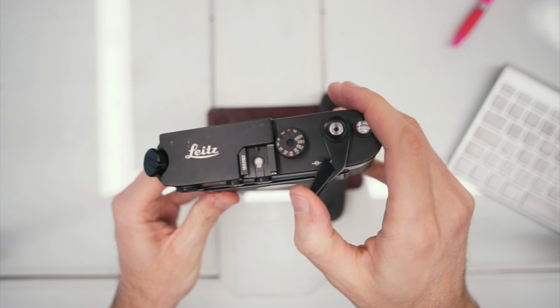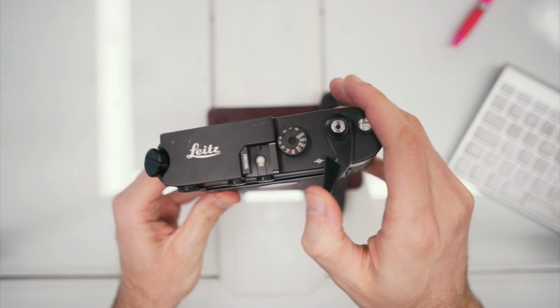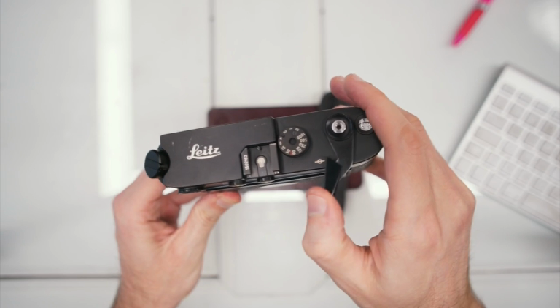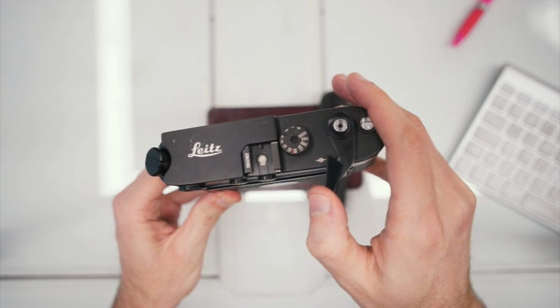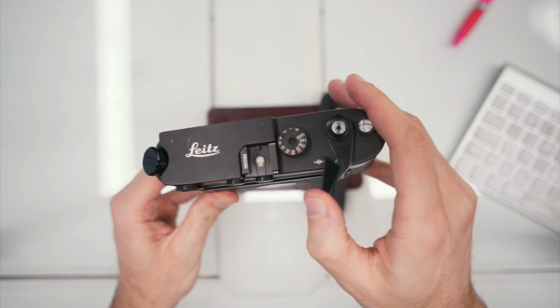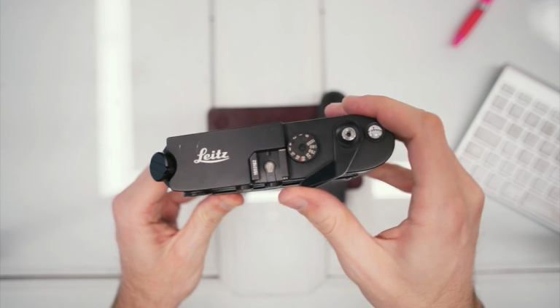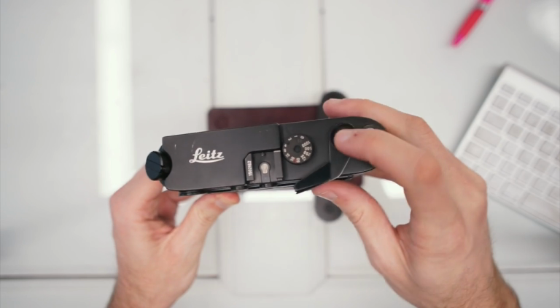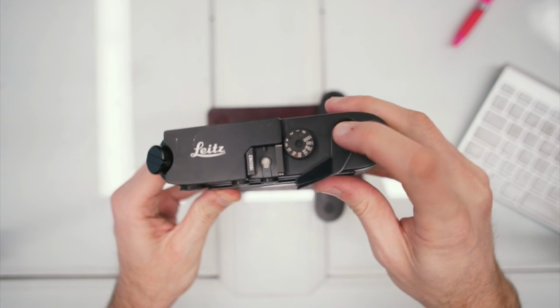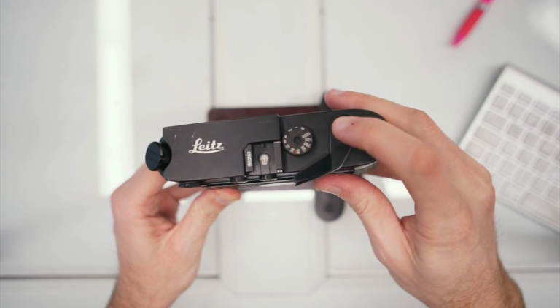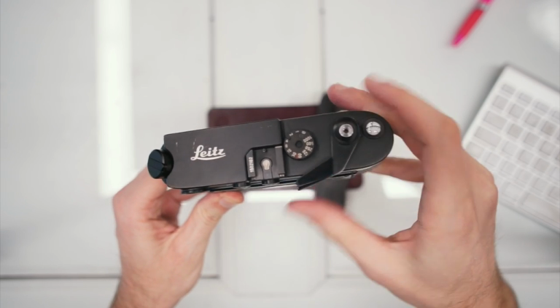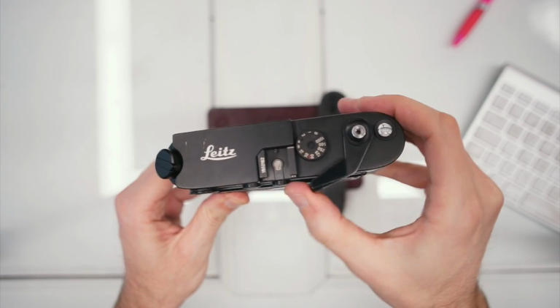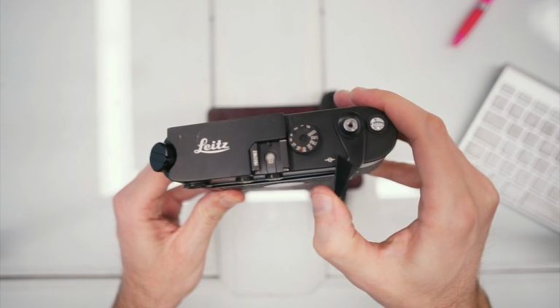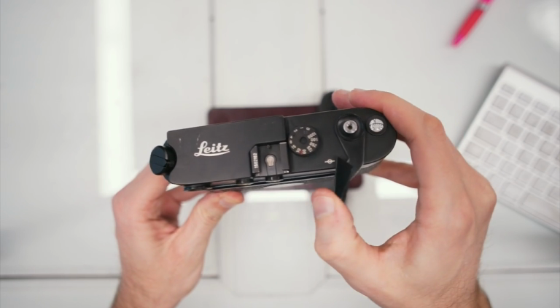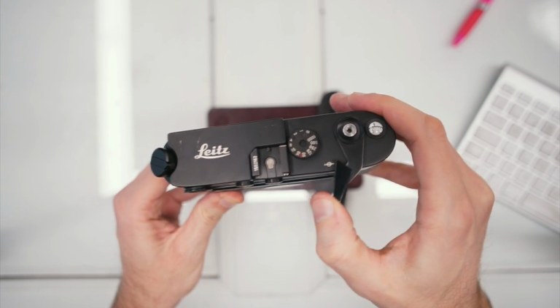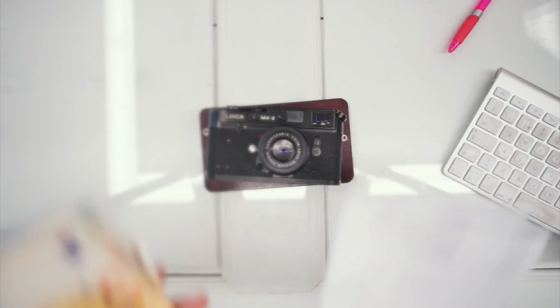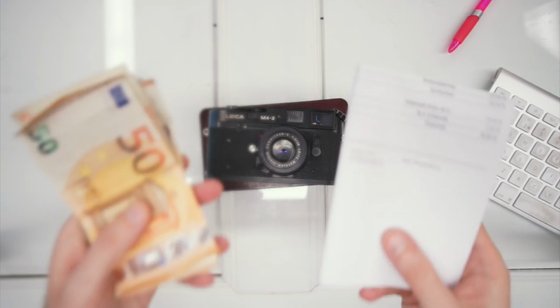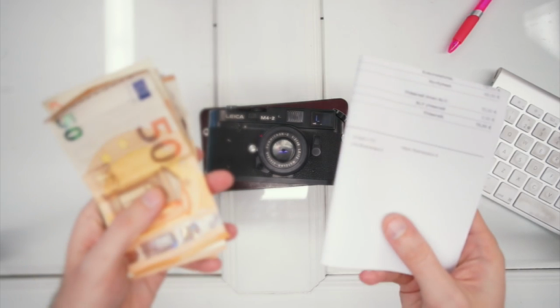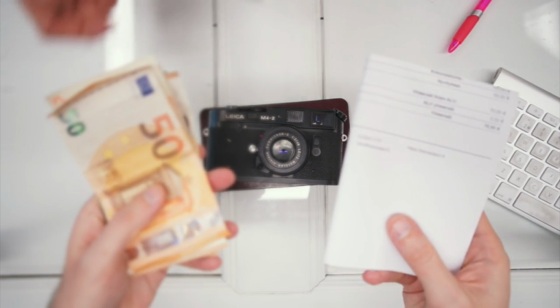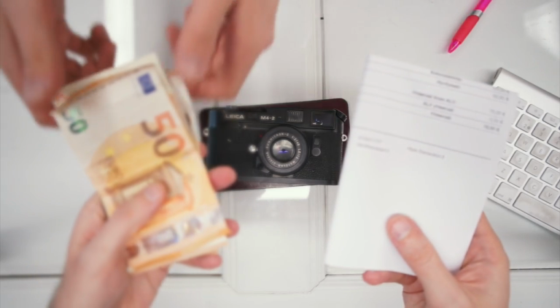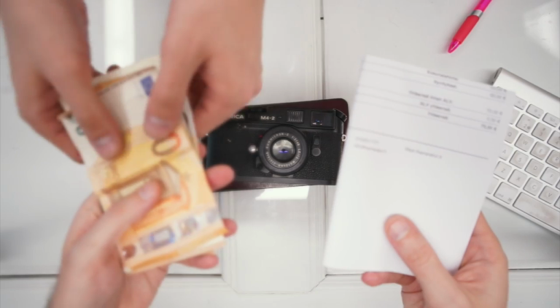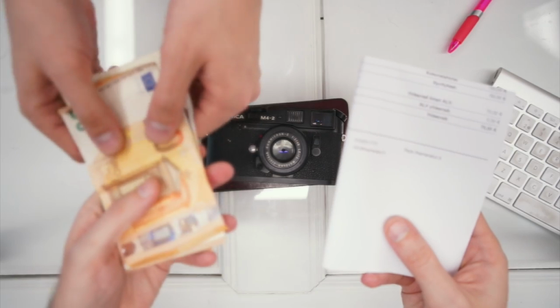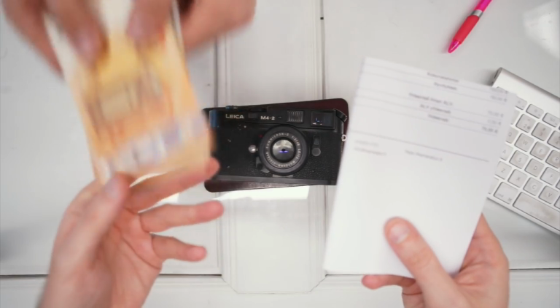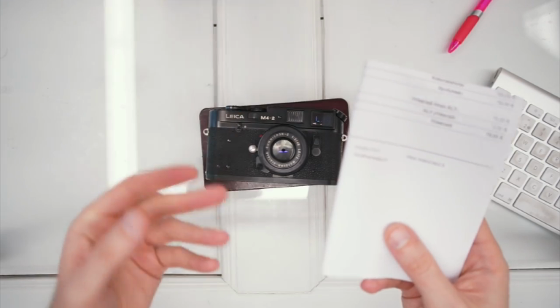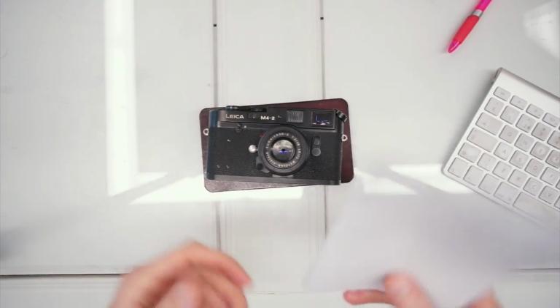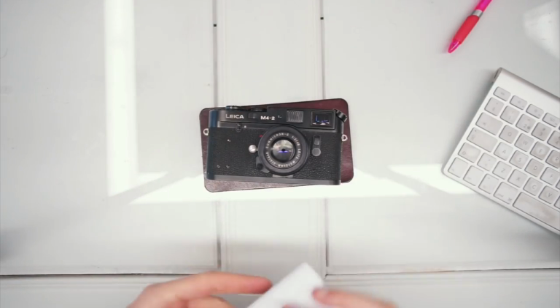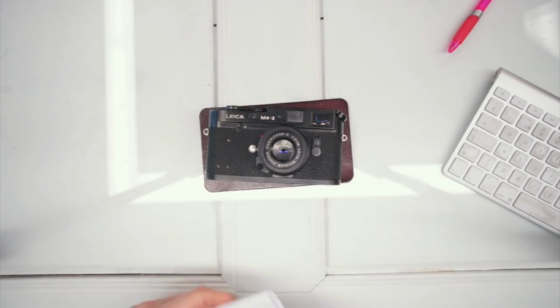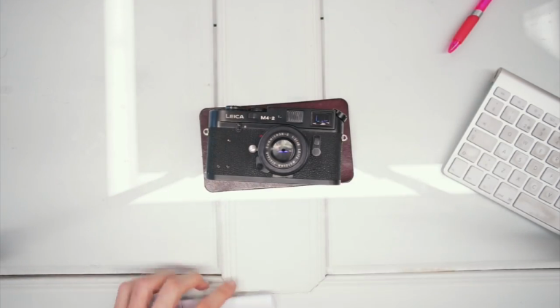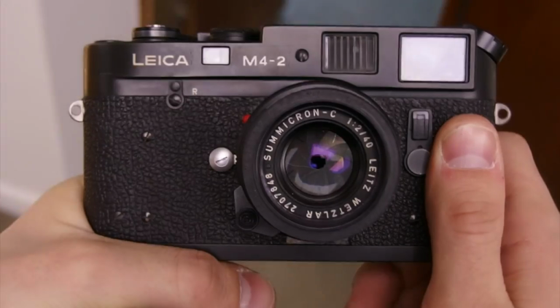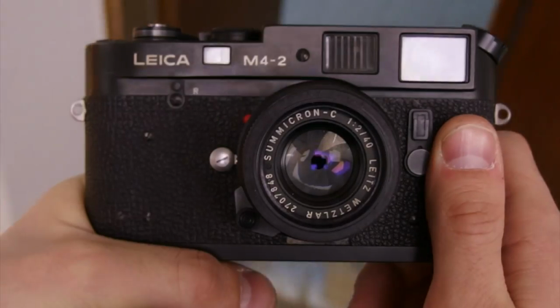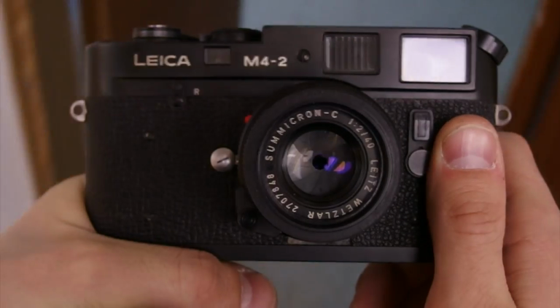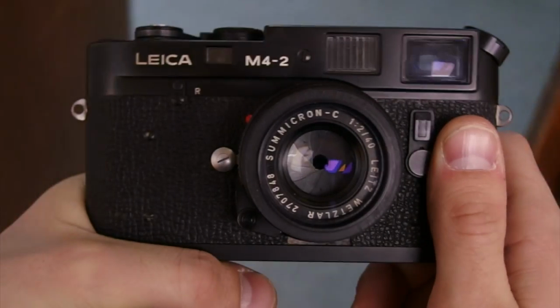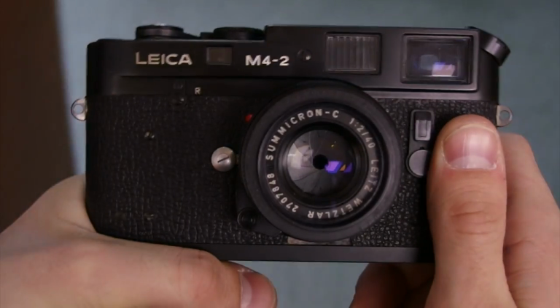If there are any malfunctions, in this case with the camera, an offer will still be made and then the camera will be passed to the repair department.